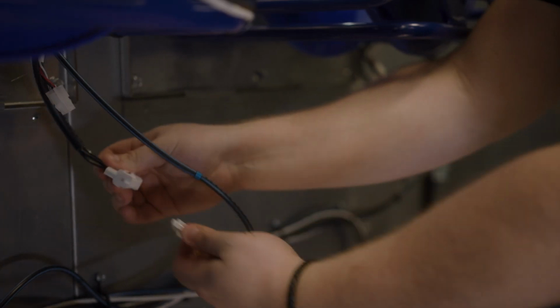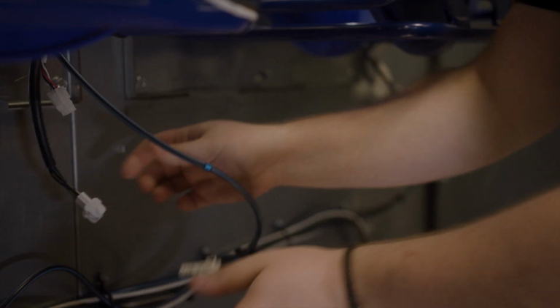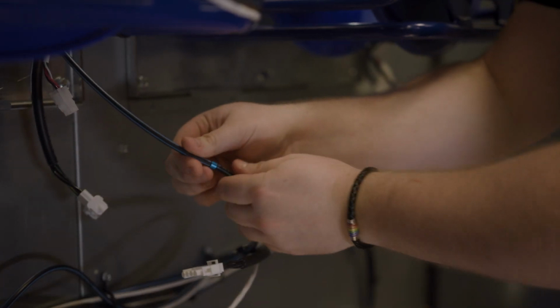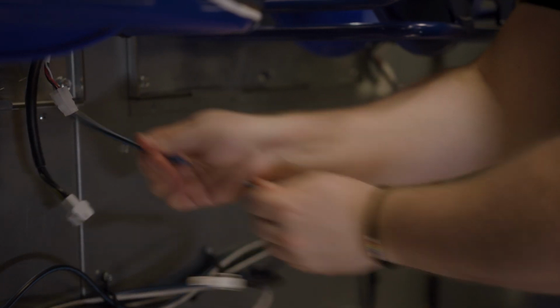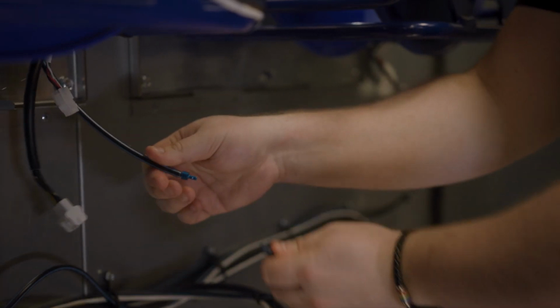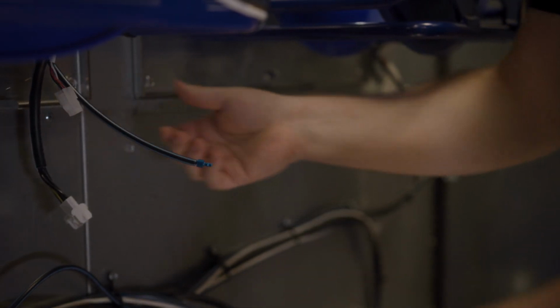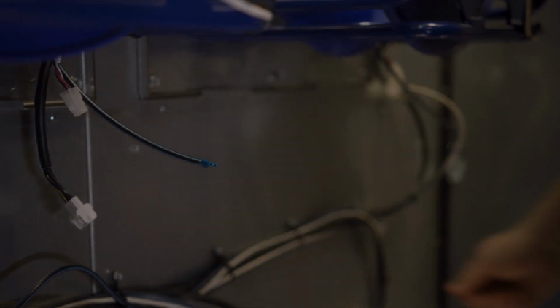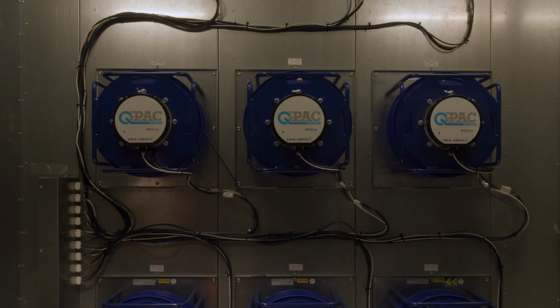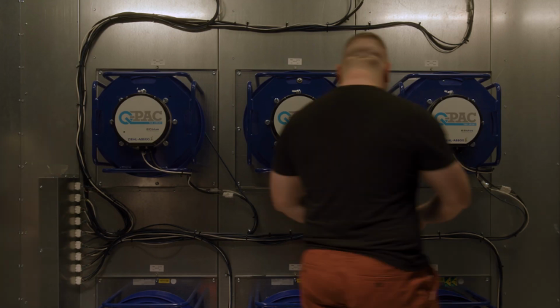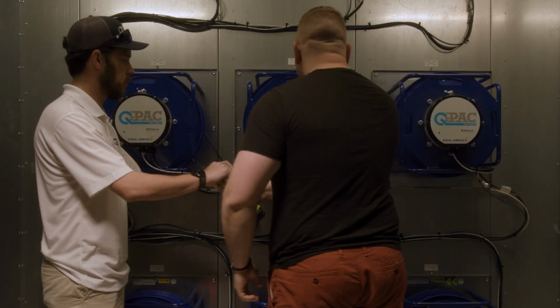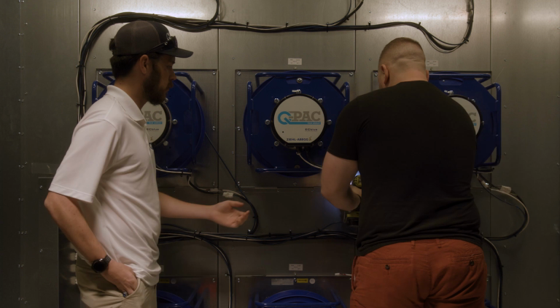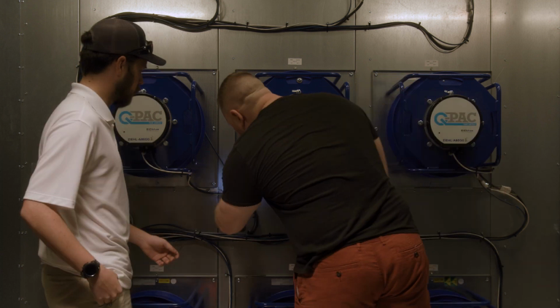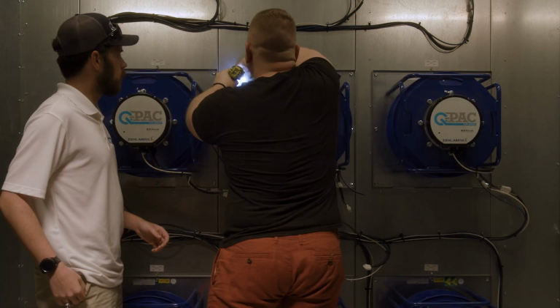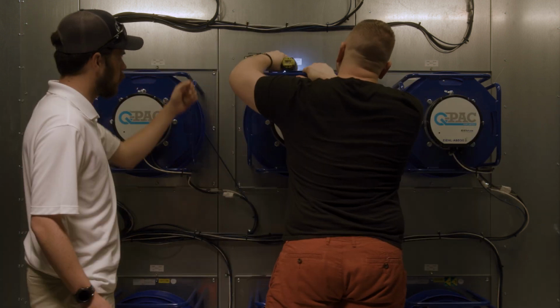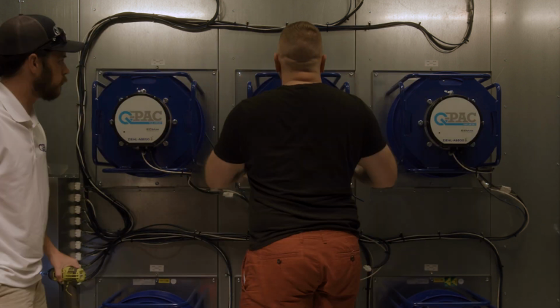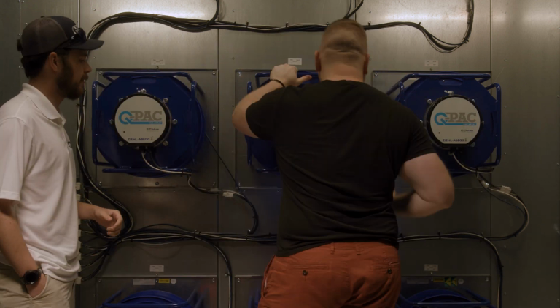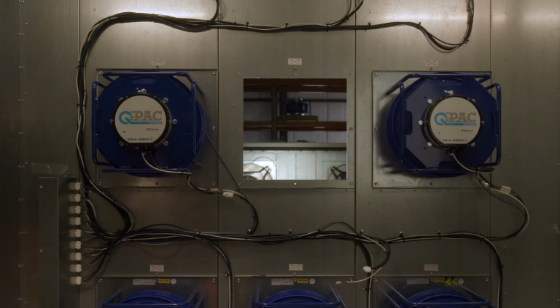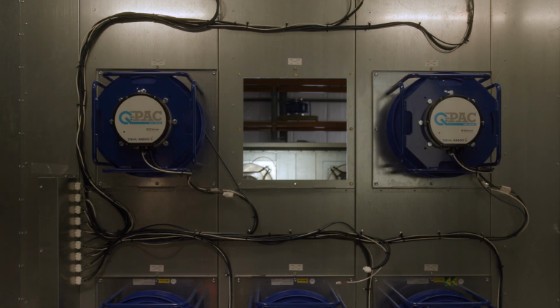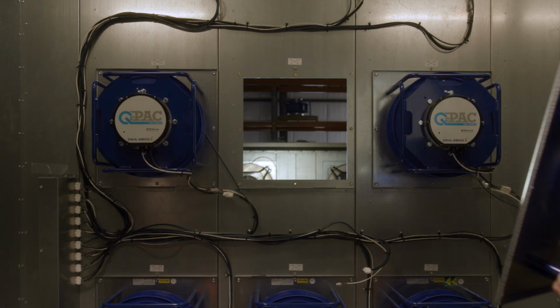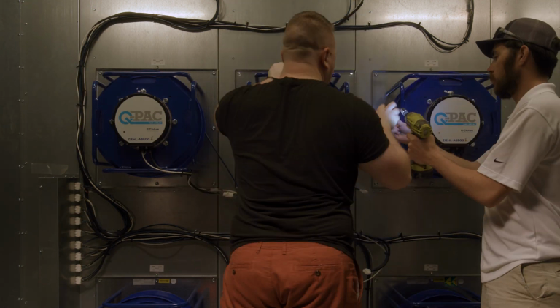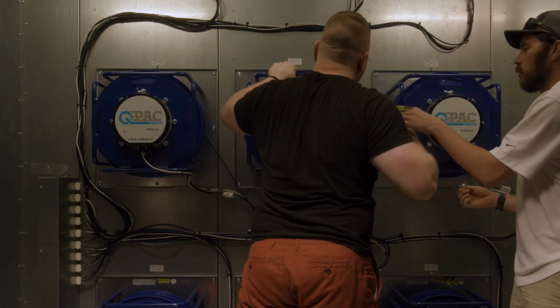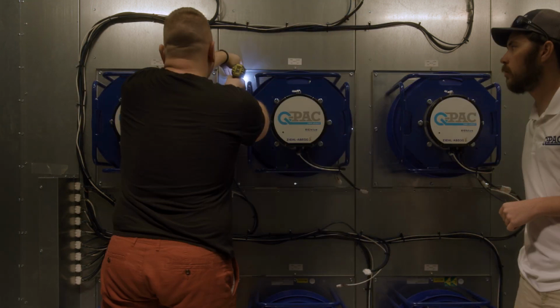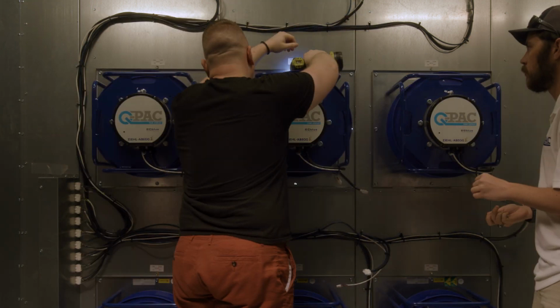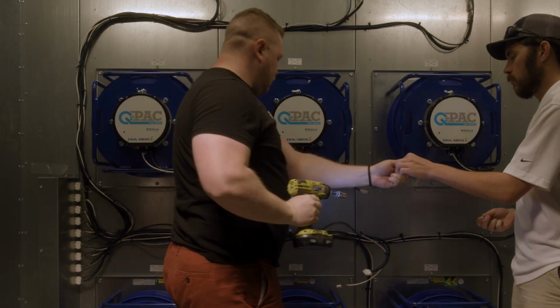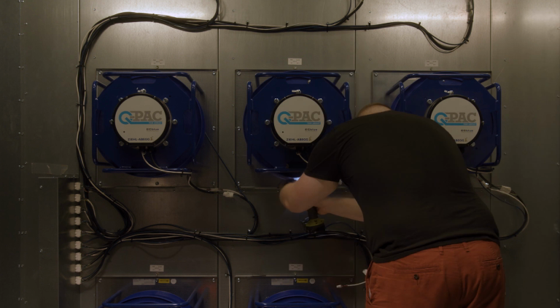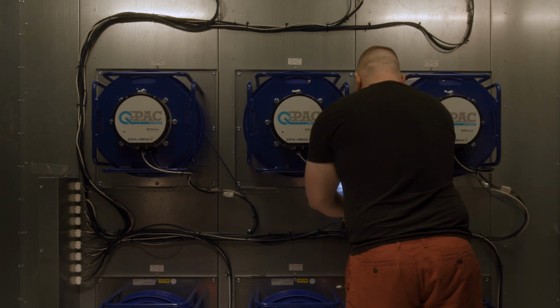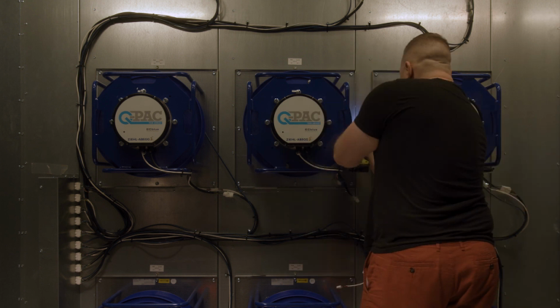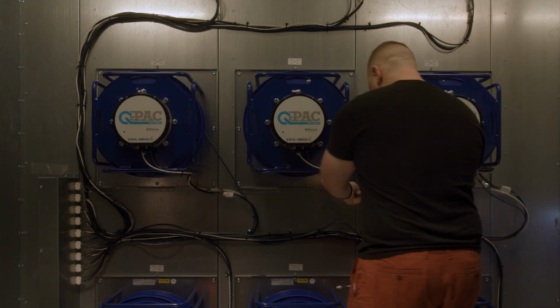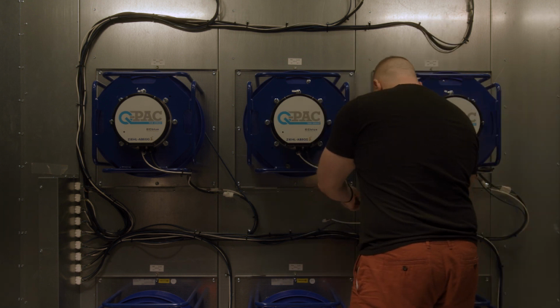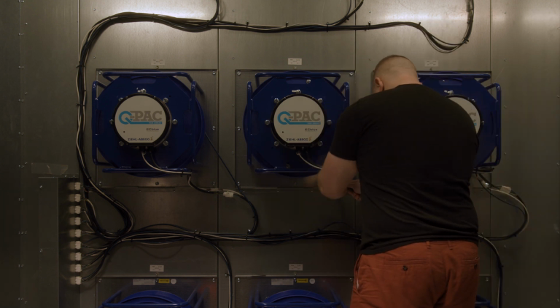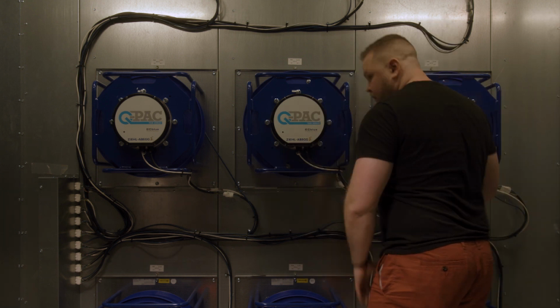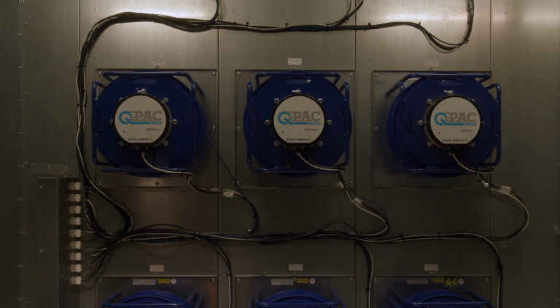It should take about five to ten minutes to change out a fan. With our plug-and-play capability there's no unwiring that you need to do within our system. You literally take a fan off the wall, put a new fan back on, and plug it in. That's it.